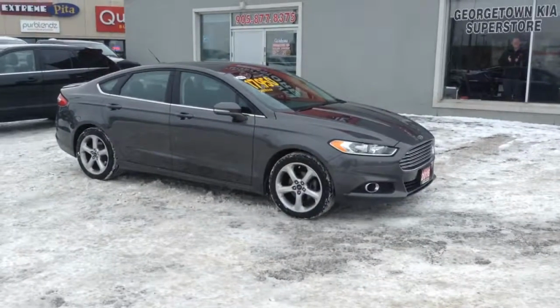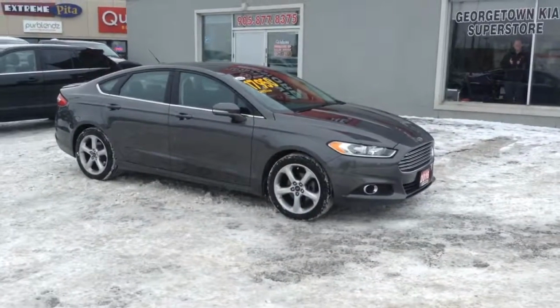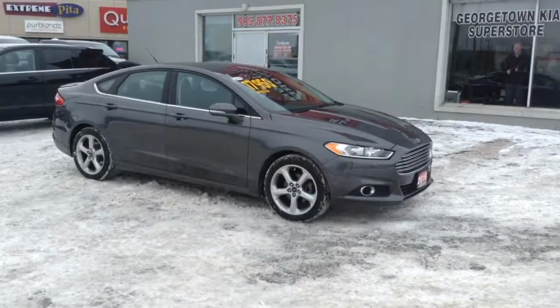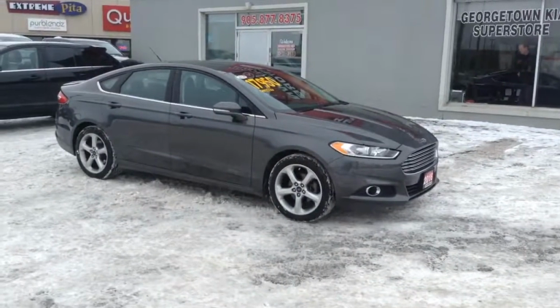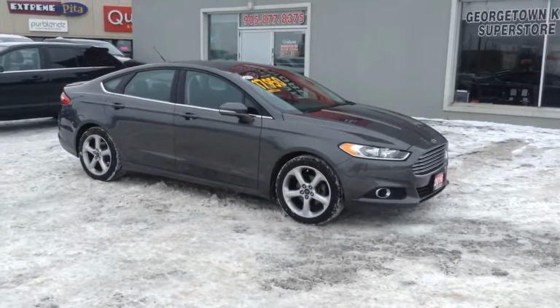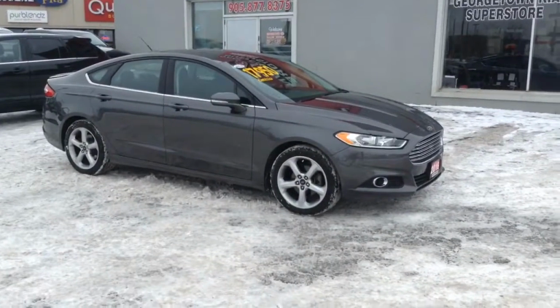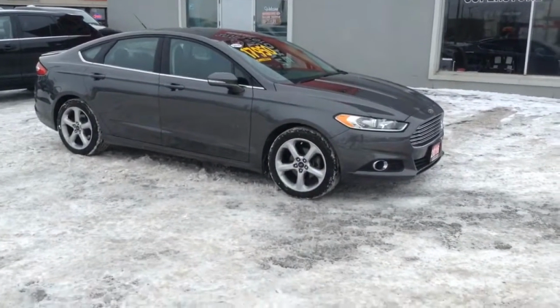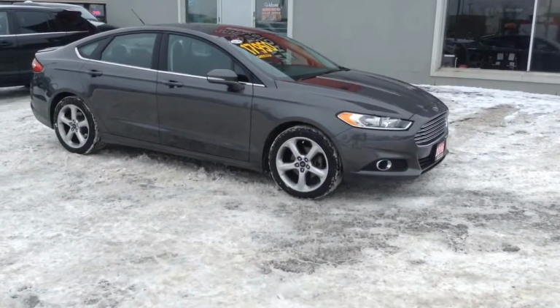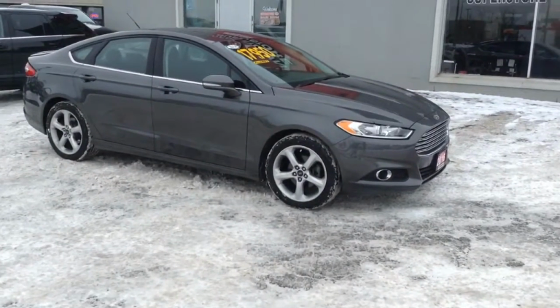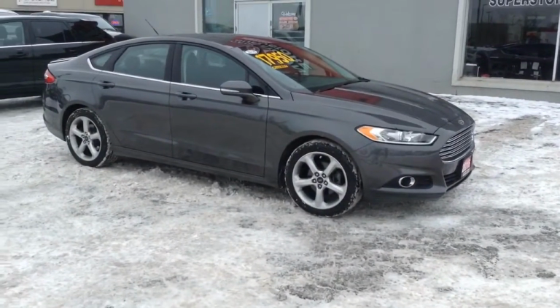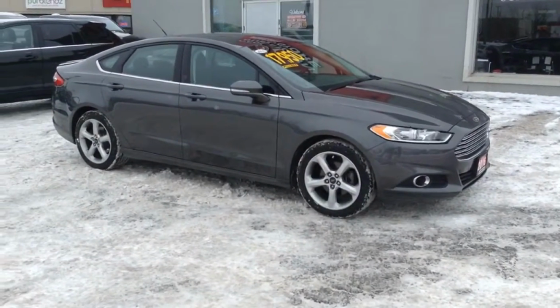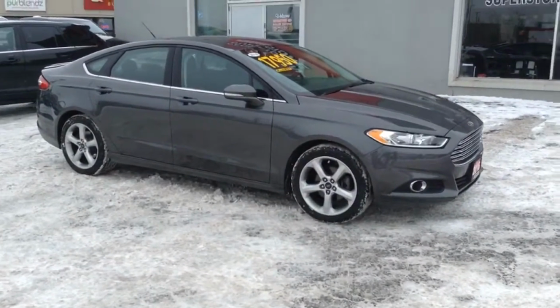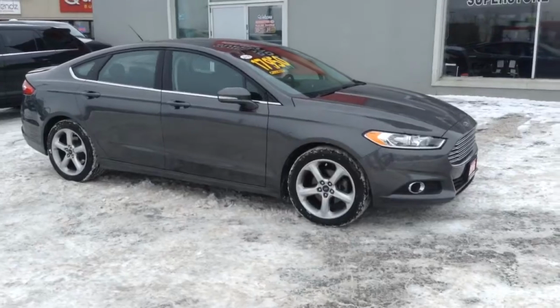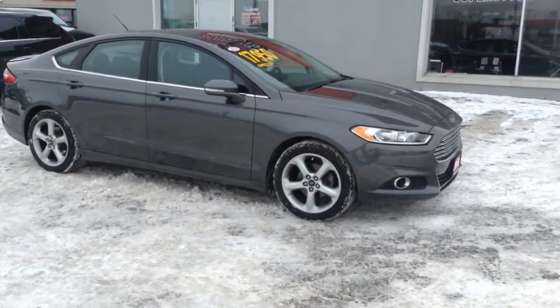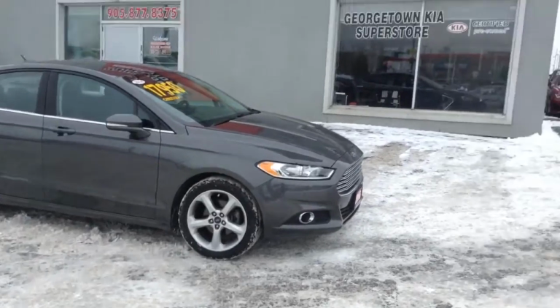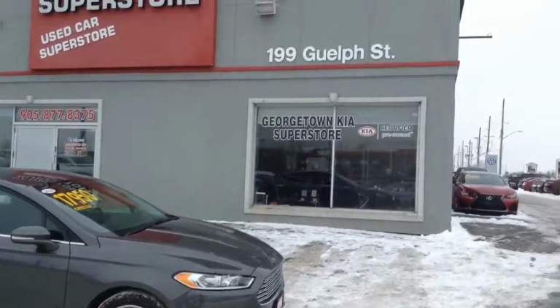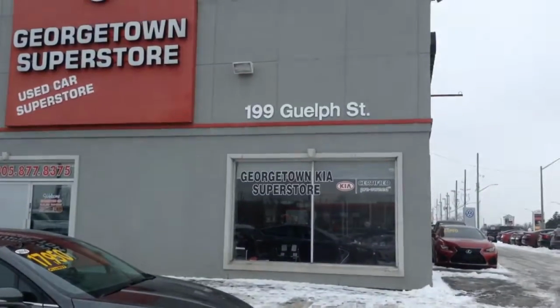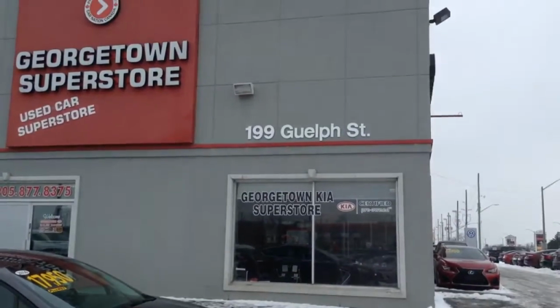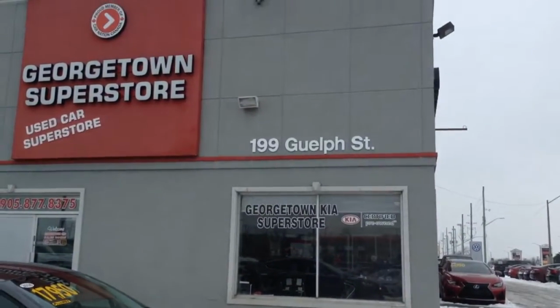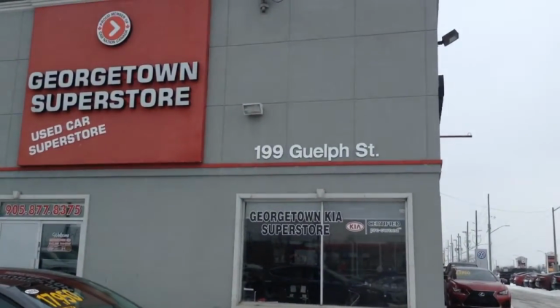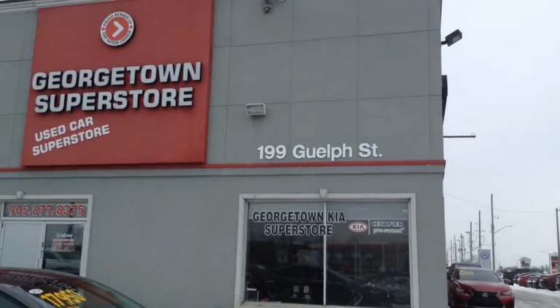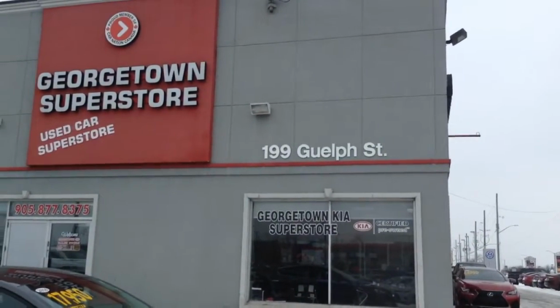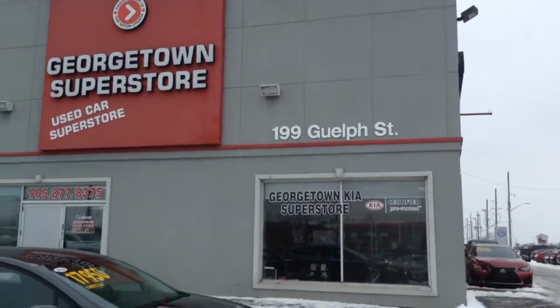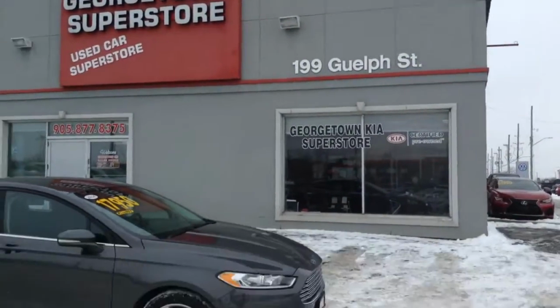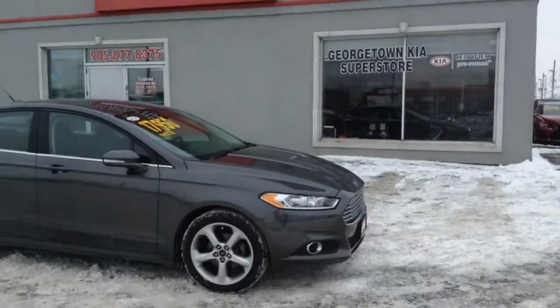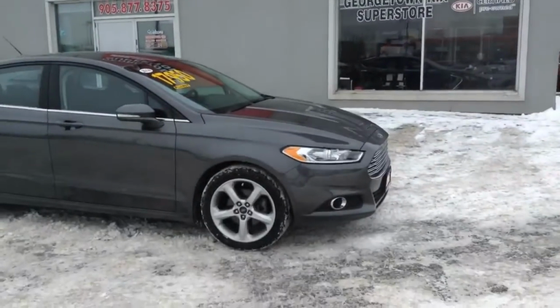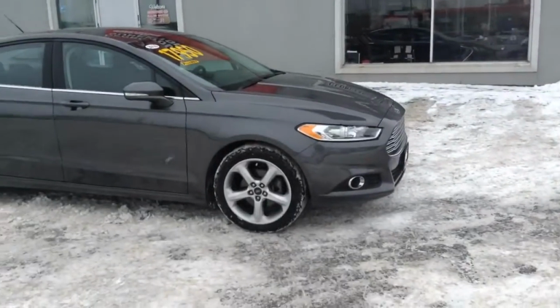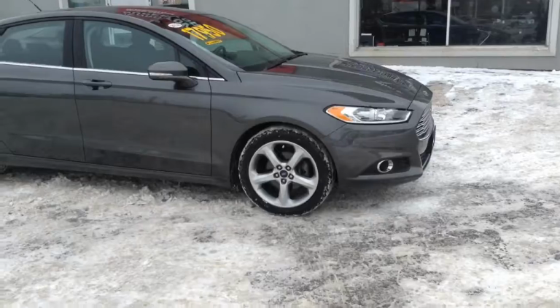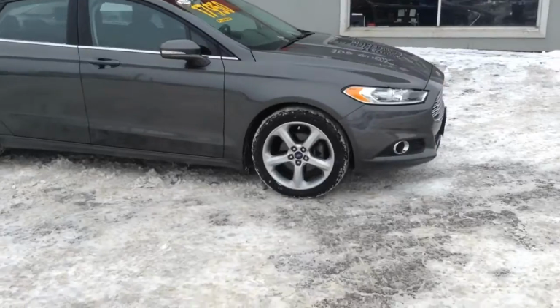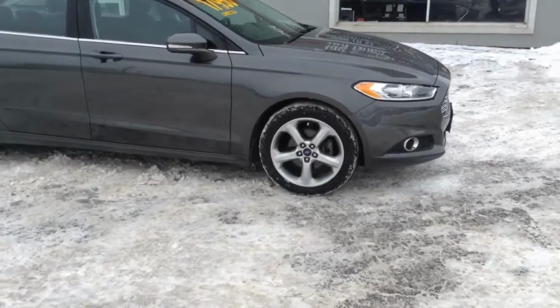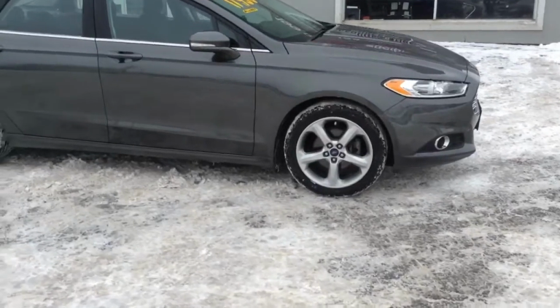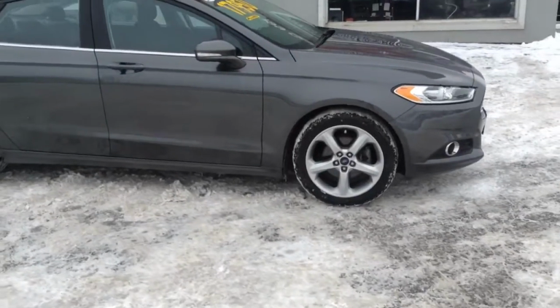Hi, this is Adrian here from Georgetown Kia. I just want to thank you for the interest in our 2016 Ford Fusion. We are located at 199 Gwell Street, on the corner of Gwell Street and Mountain View. Just want to give you a walk around the vehicle.